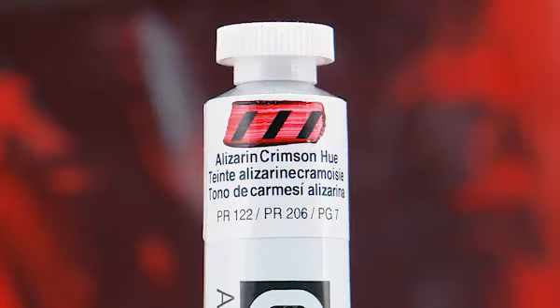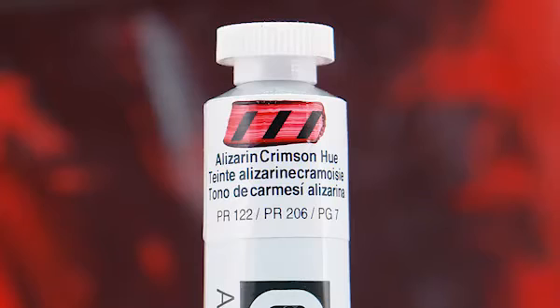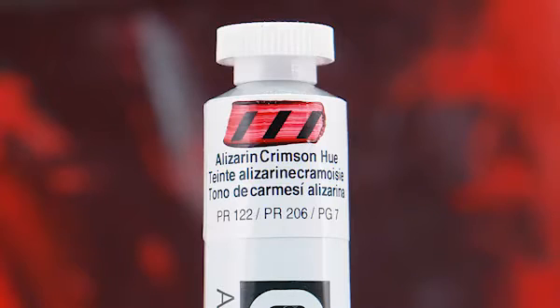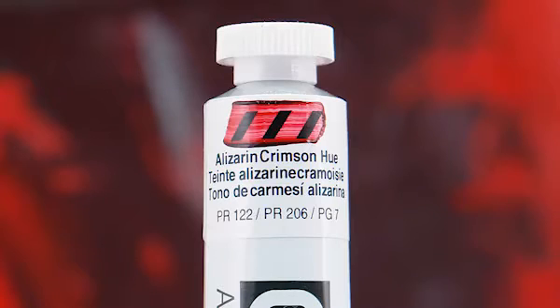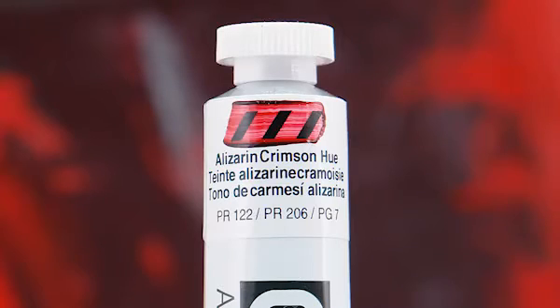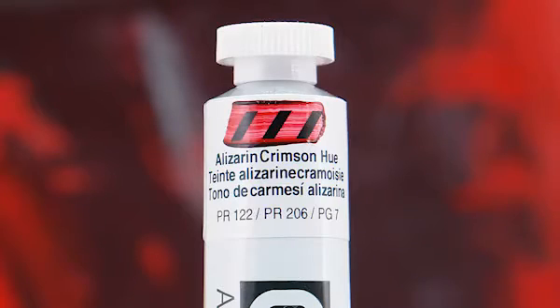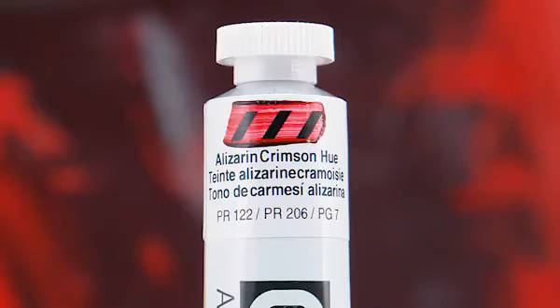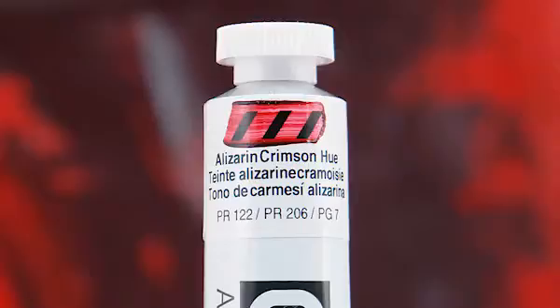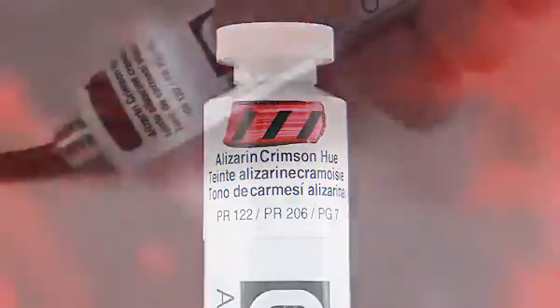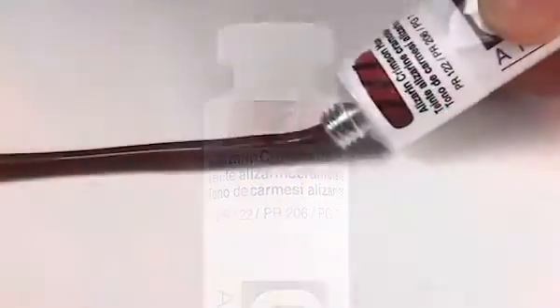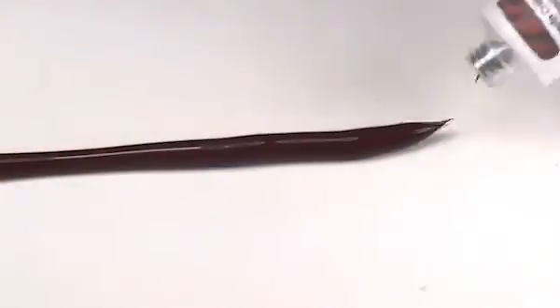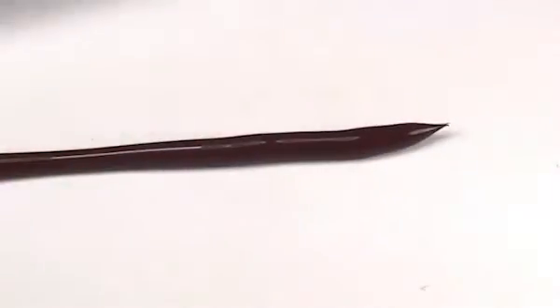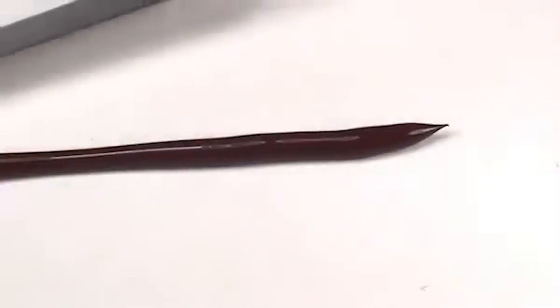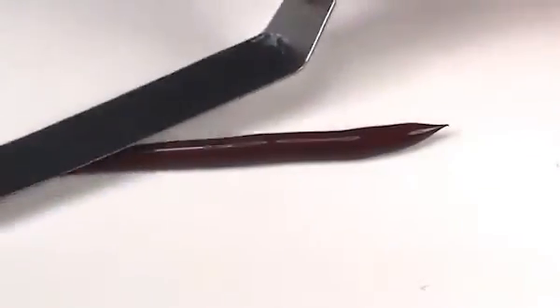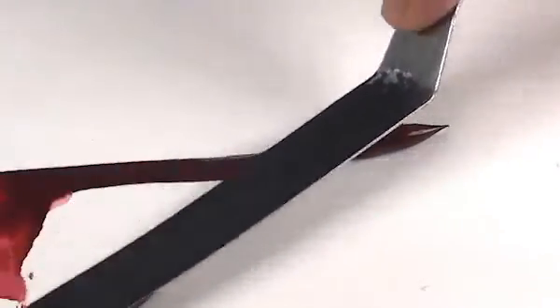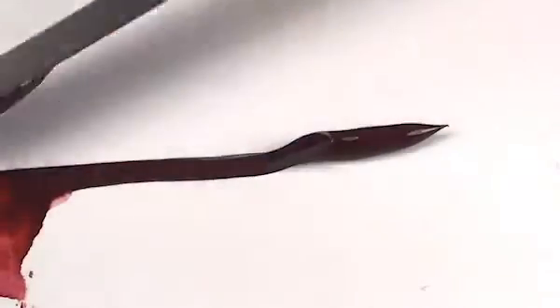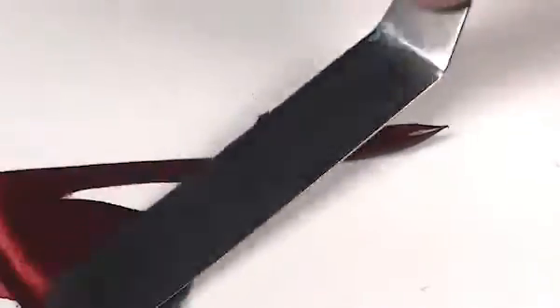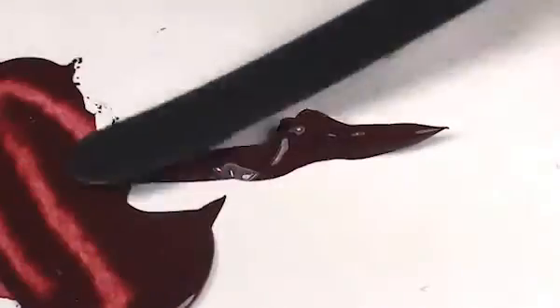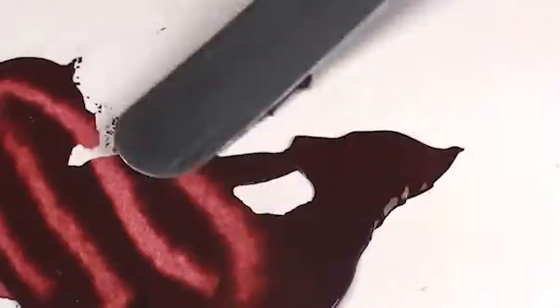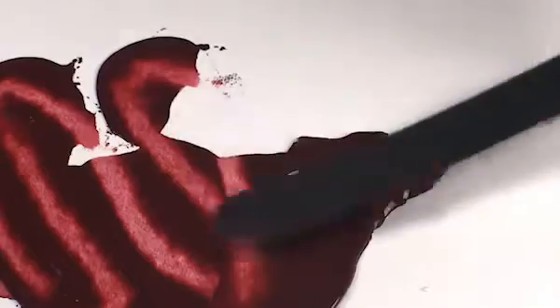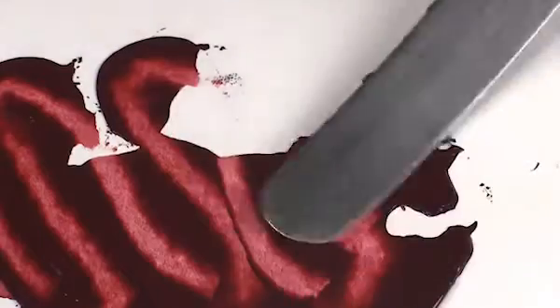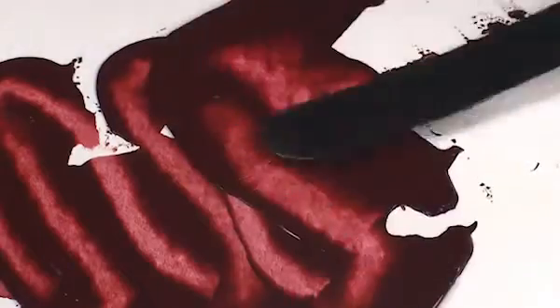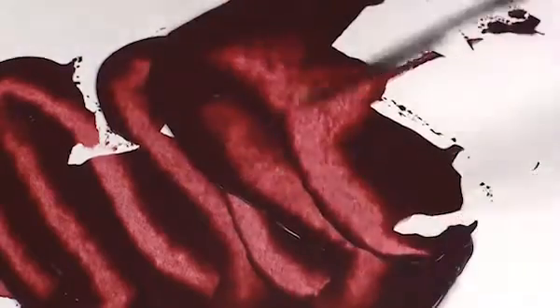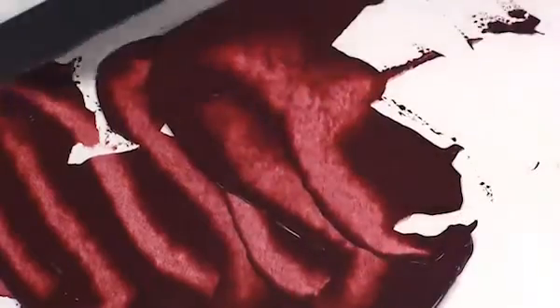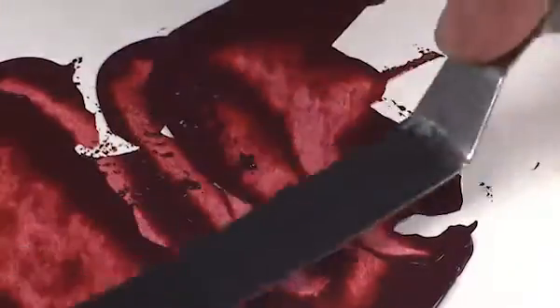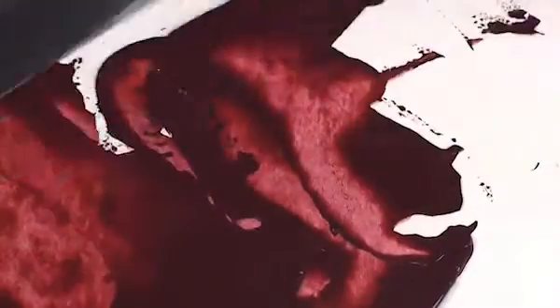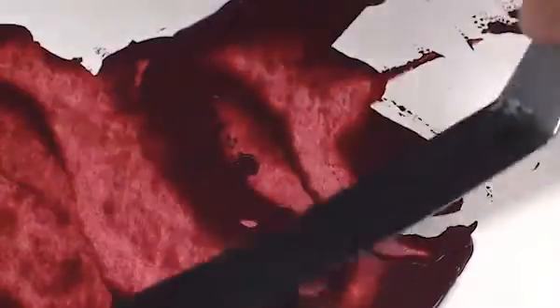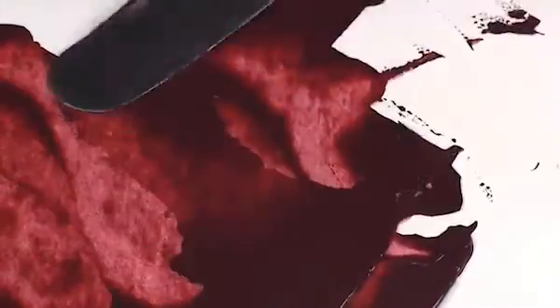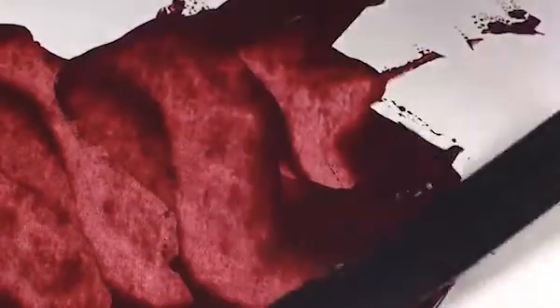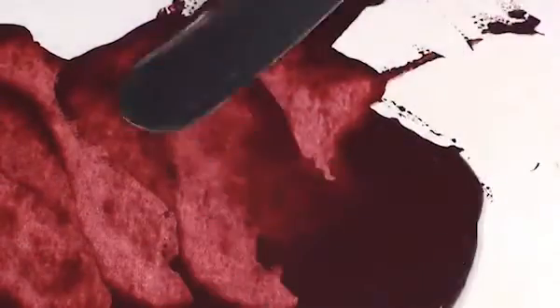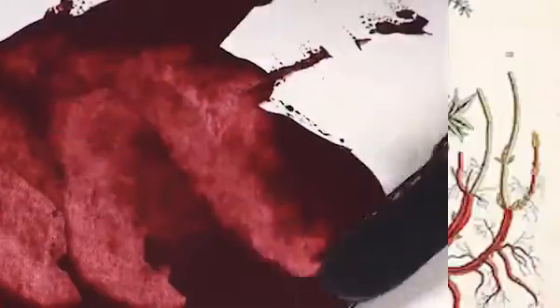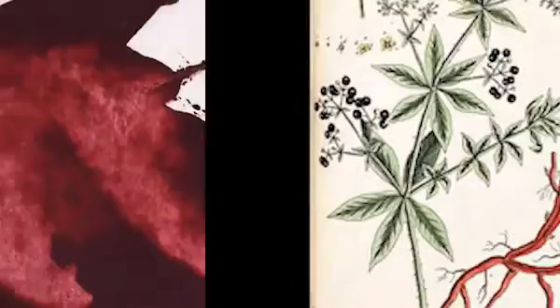Alizarin crimson hue is called hue because it is a mixture of colors intended to replicate the historical PR 83 pigment, which is not sufficiently light fast and is known to fade.